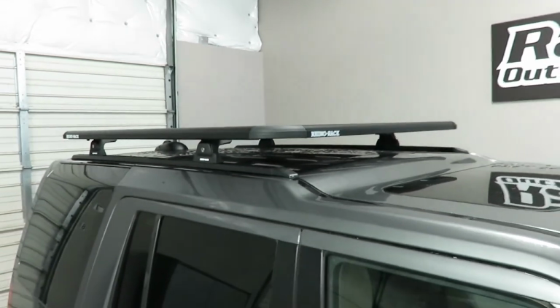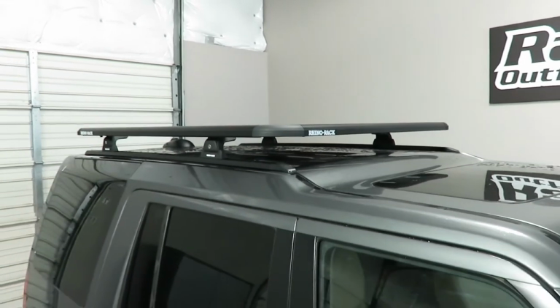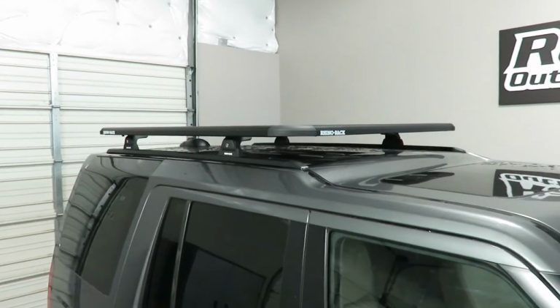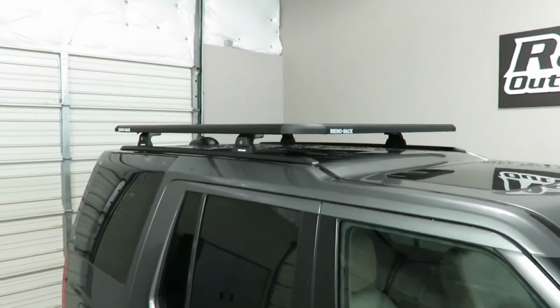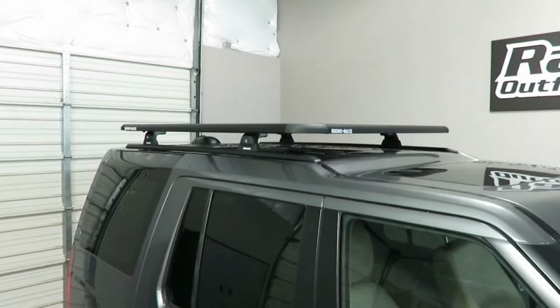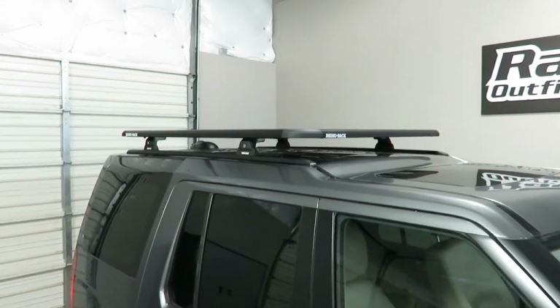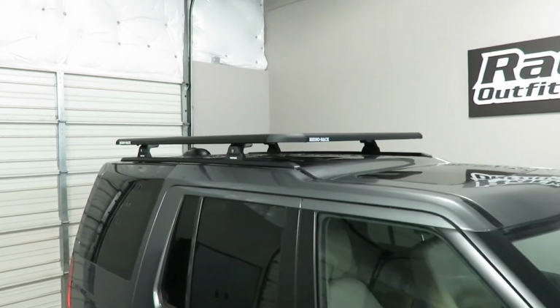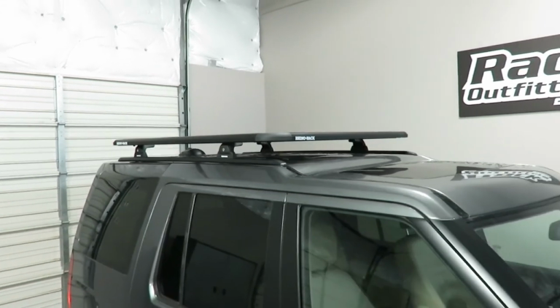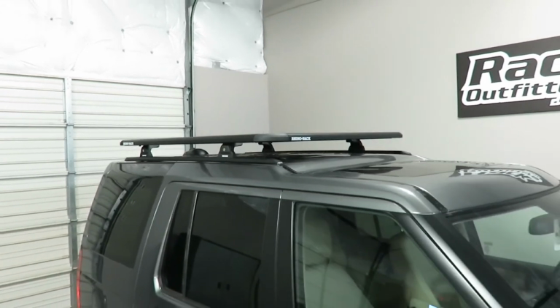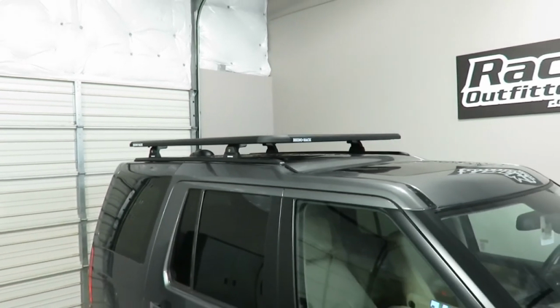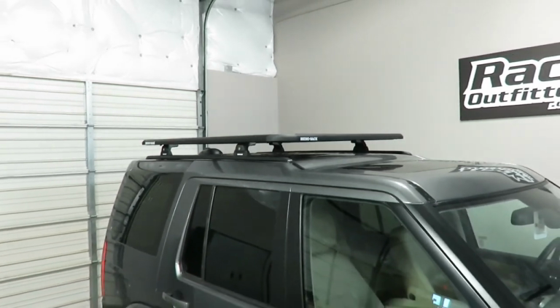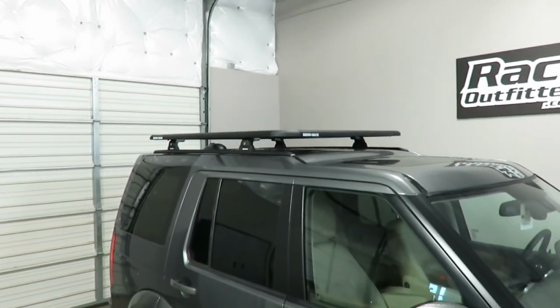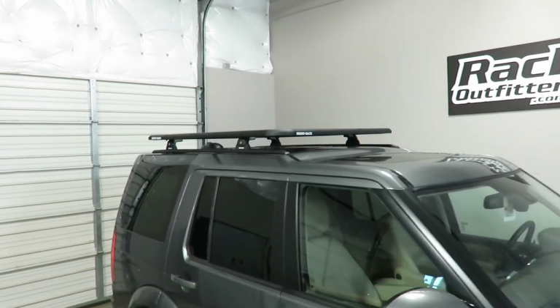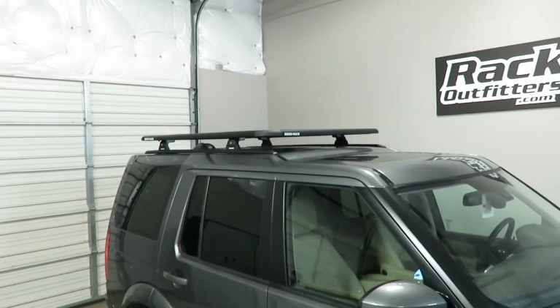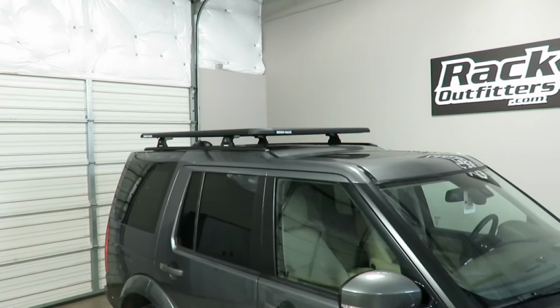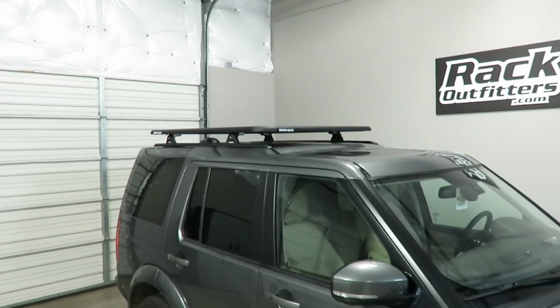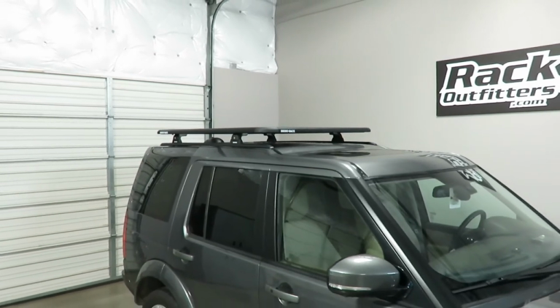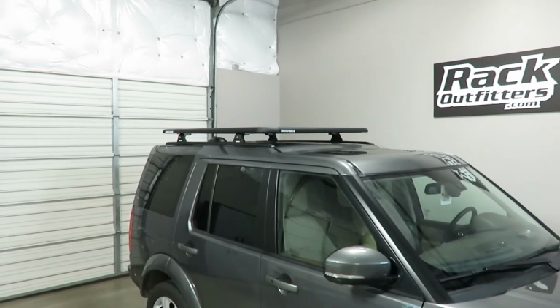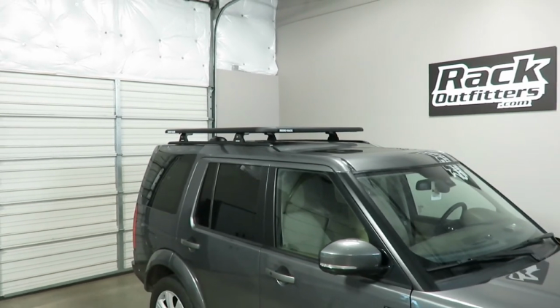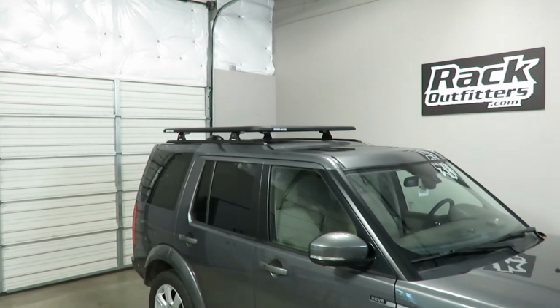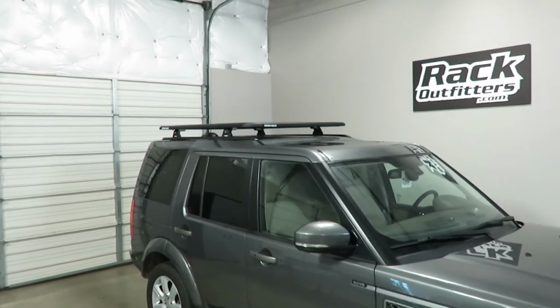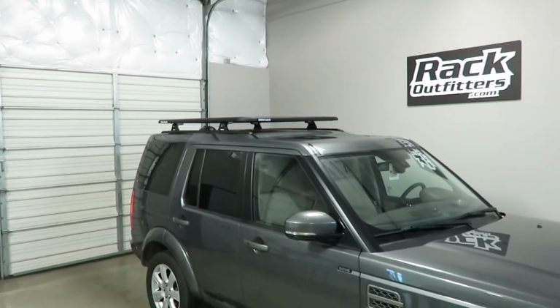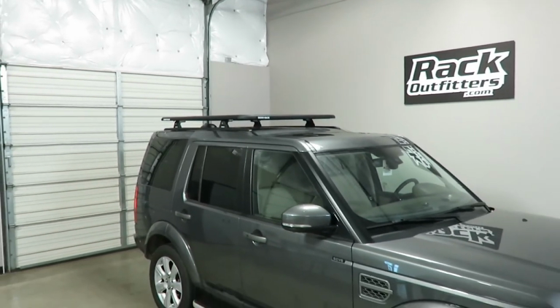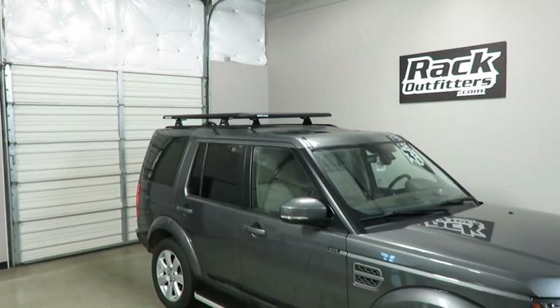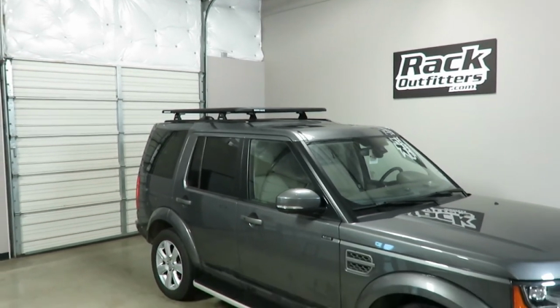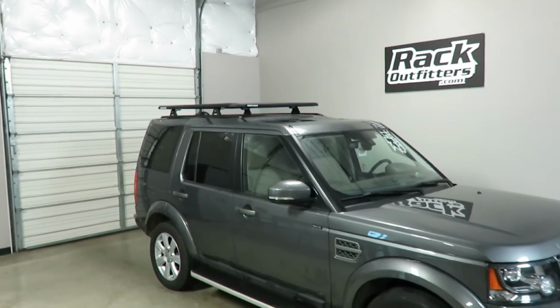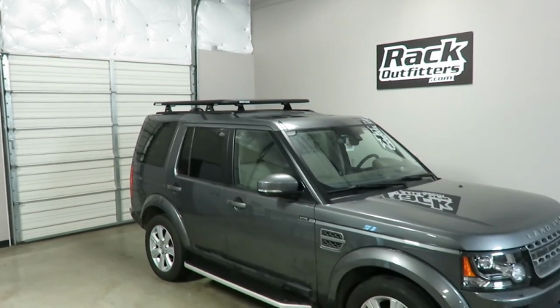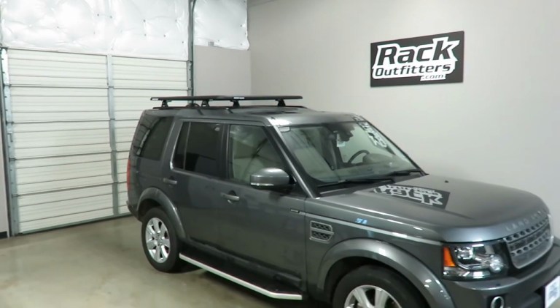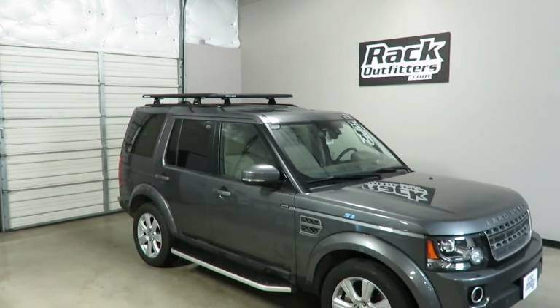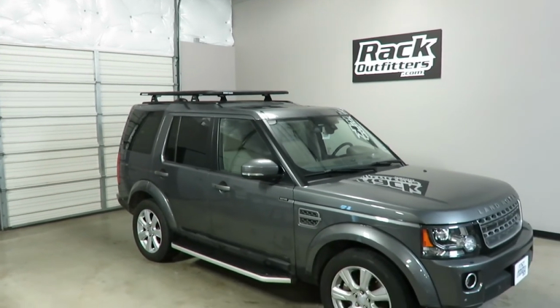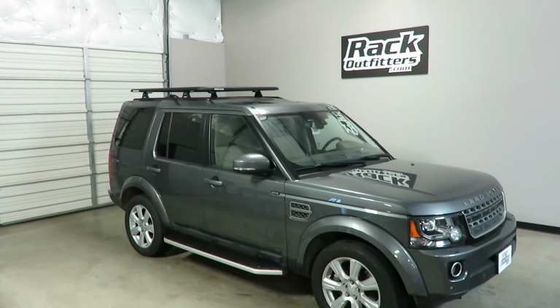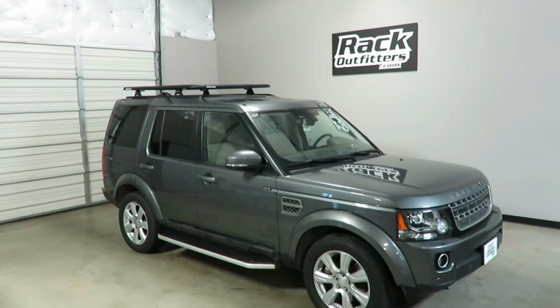This product and the full line of Rhino Rack products are available at rackoutfitters.com. Please visit our site for complete details, our pricing, and our promotions.